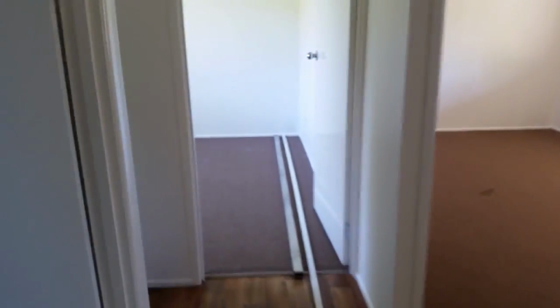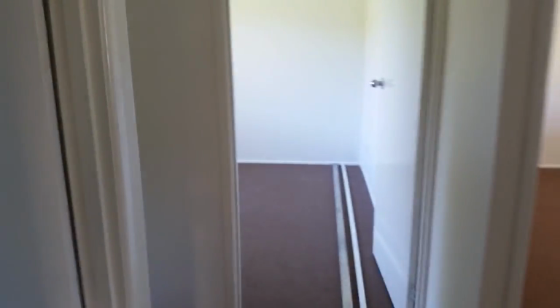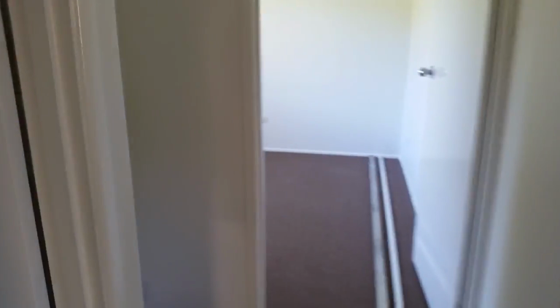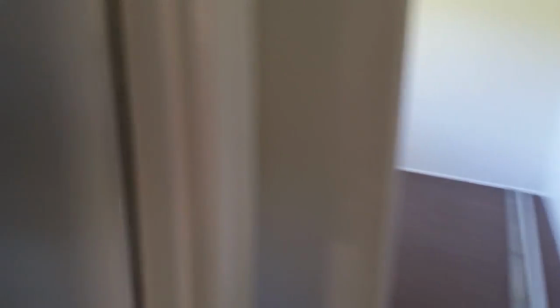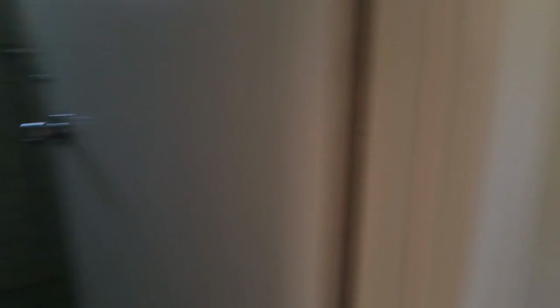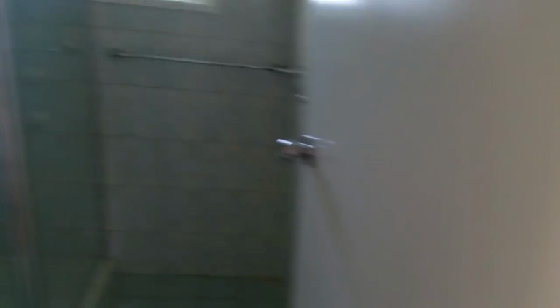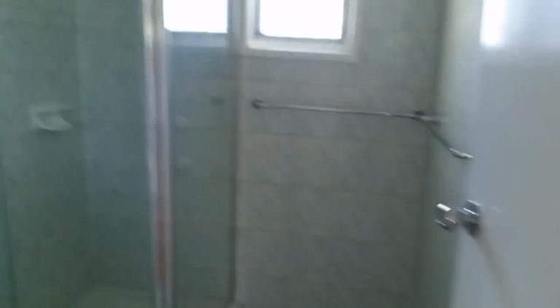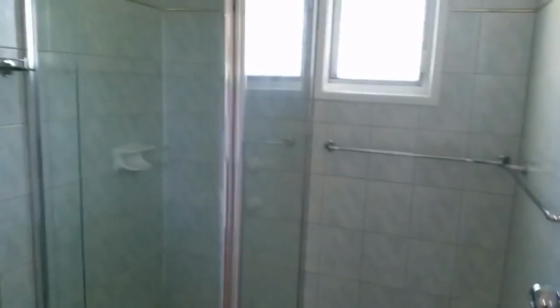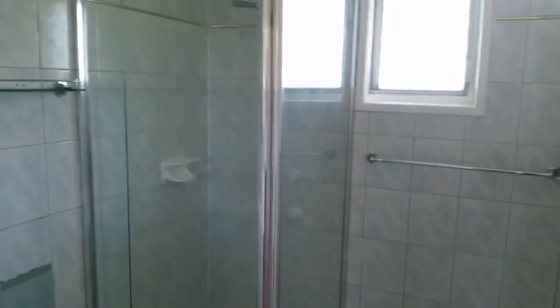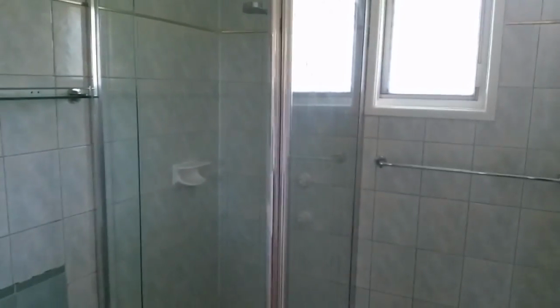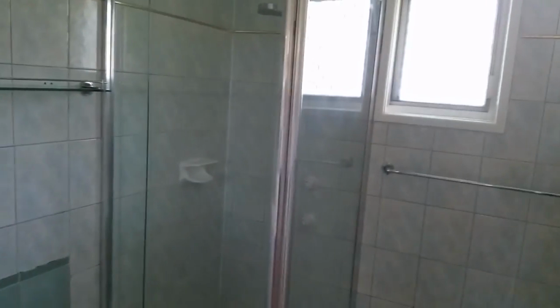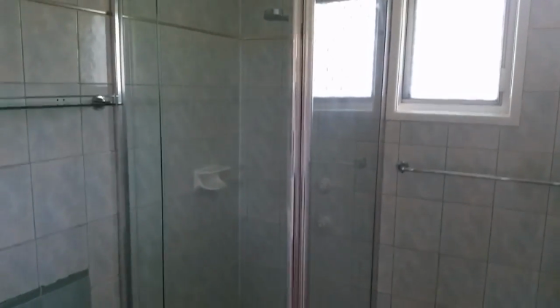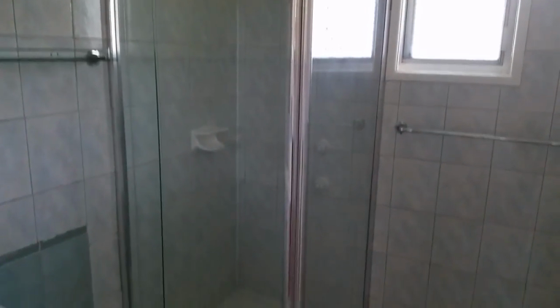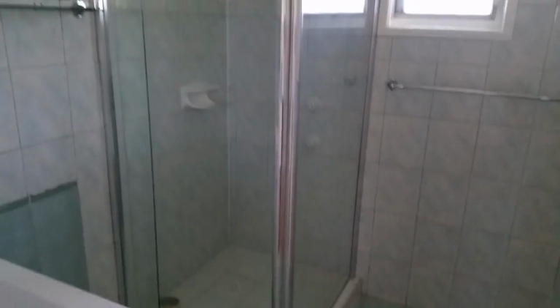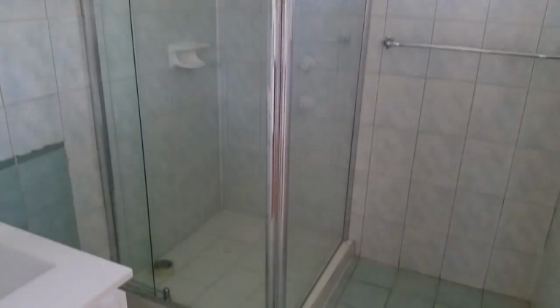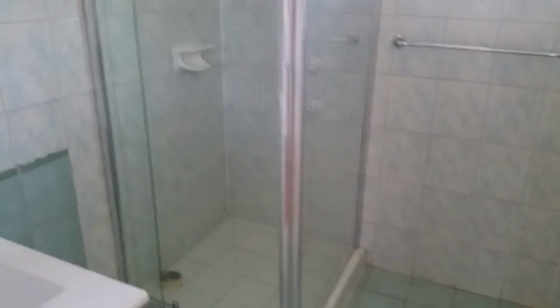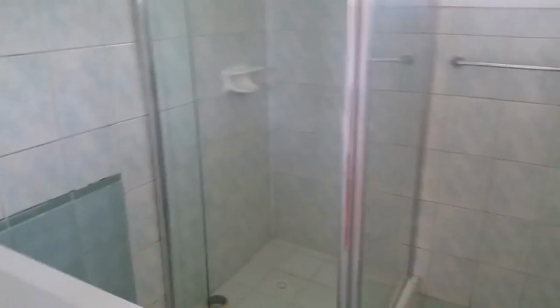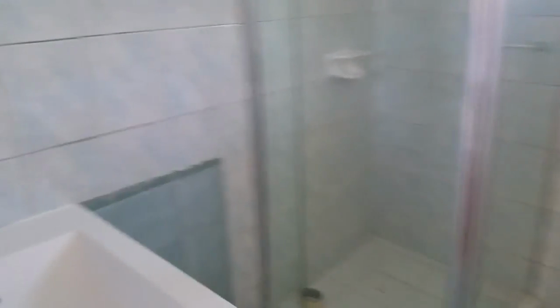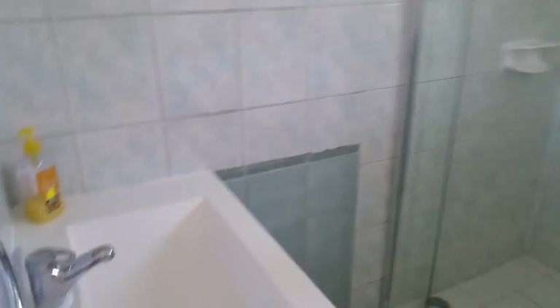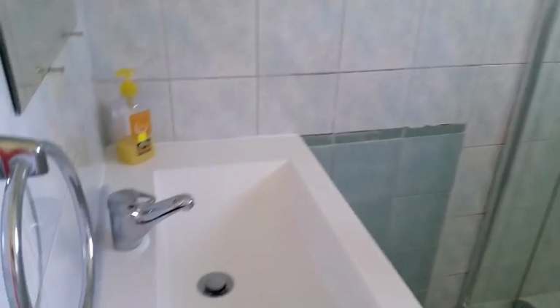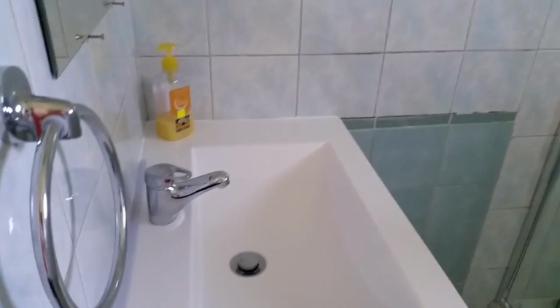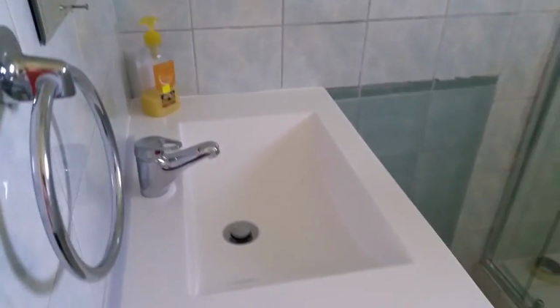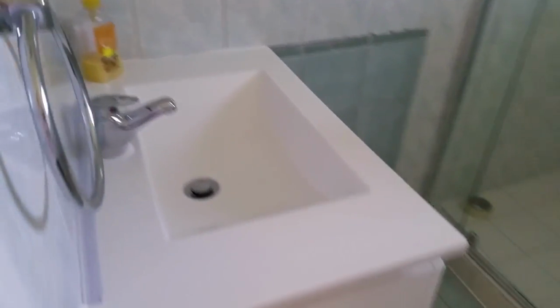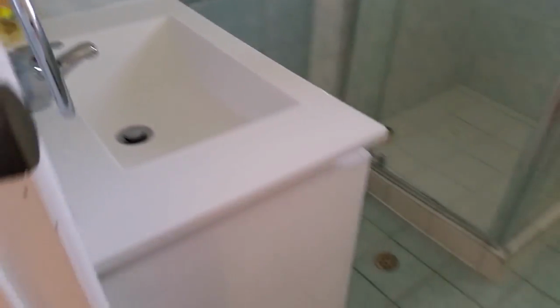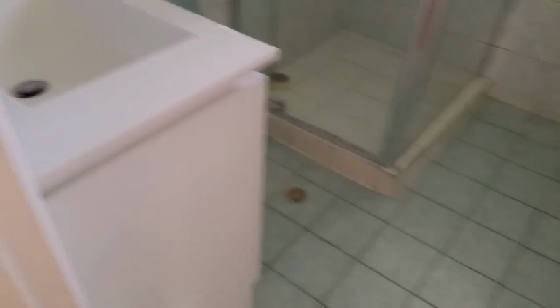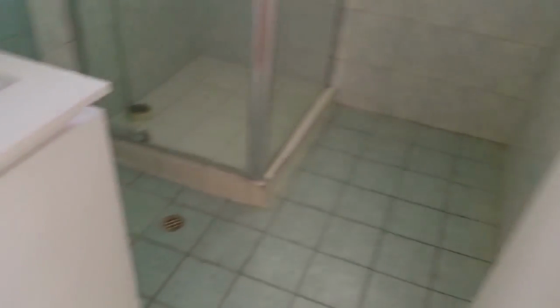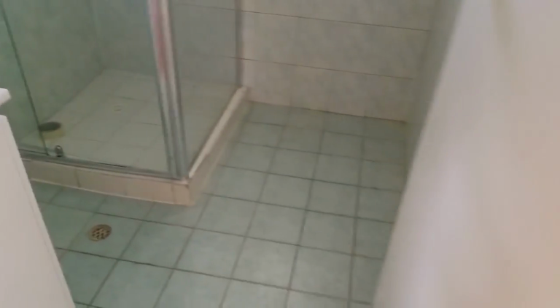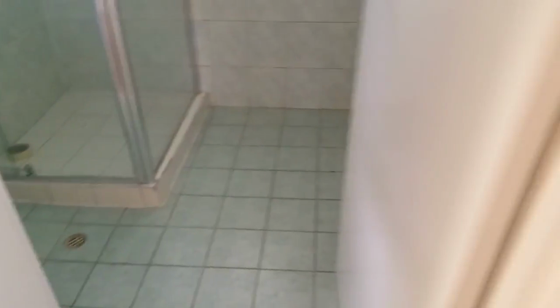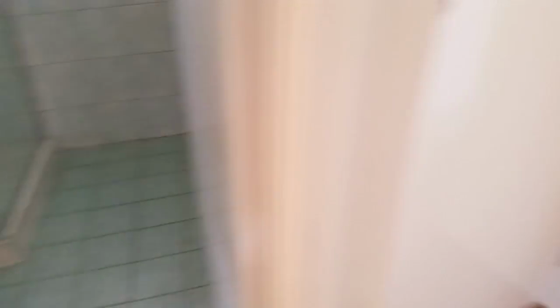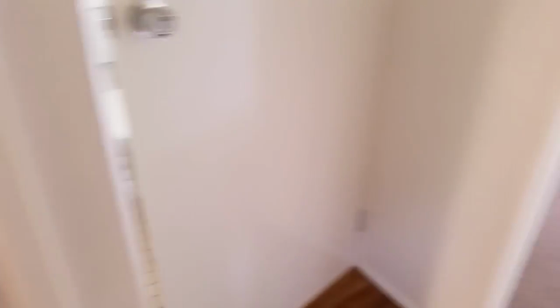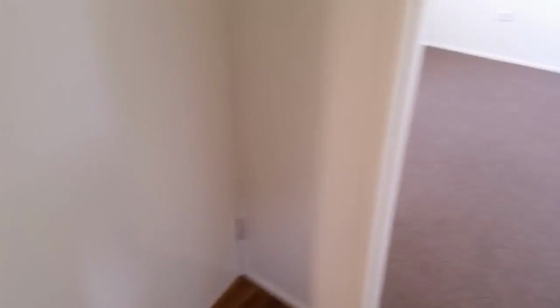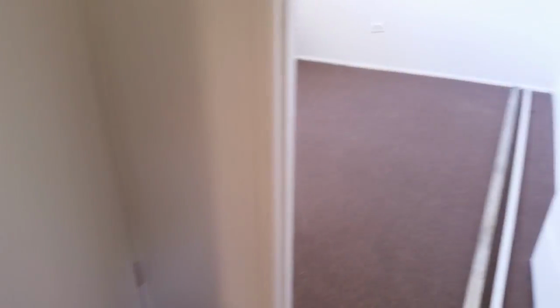Coming into the bathroom, you can see the brand new shower recess in place as well as a brand new vanity. There's also a separate toilet.